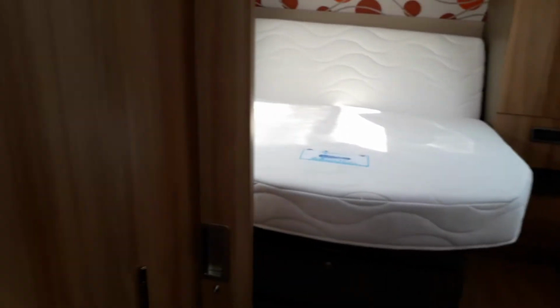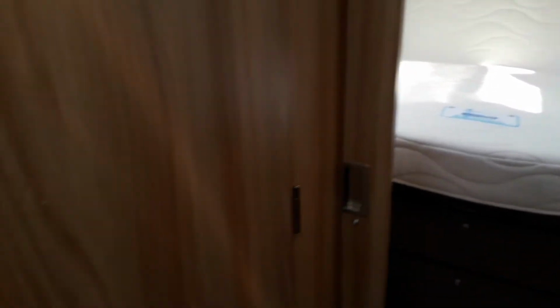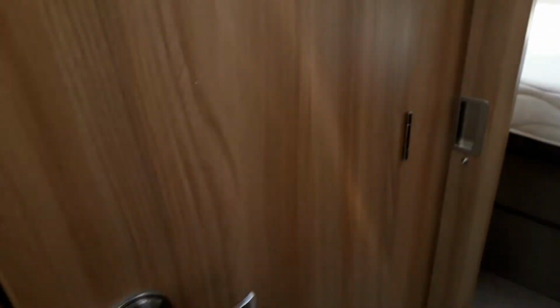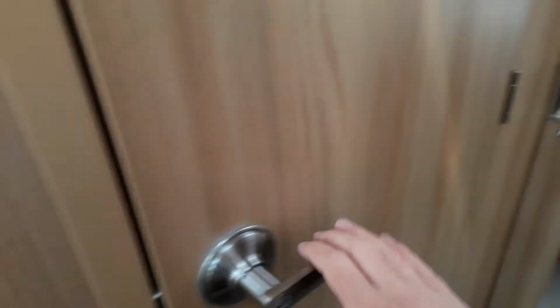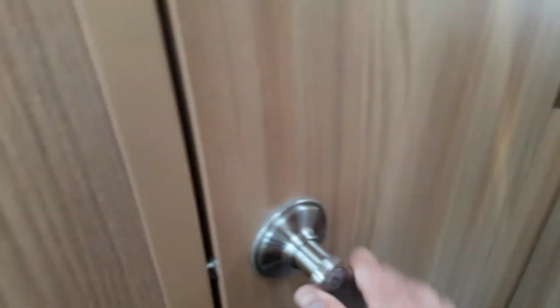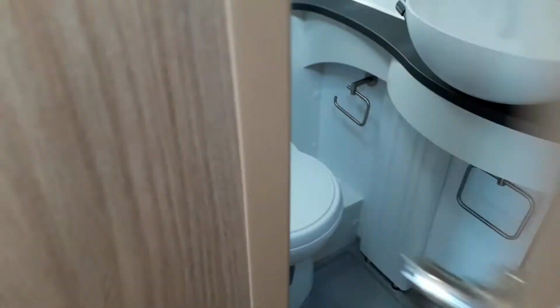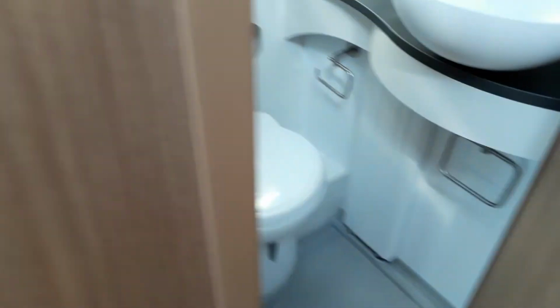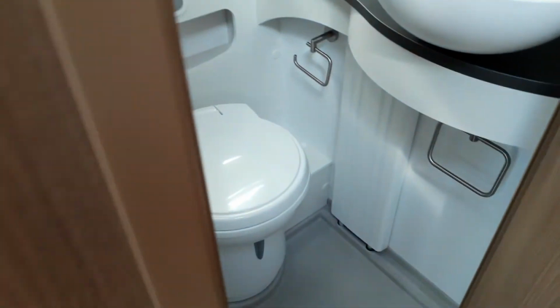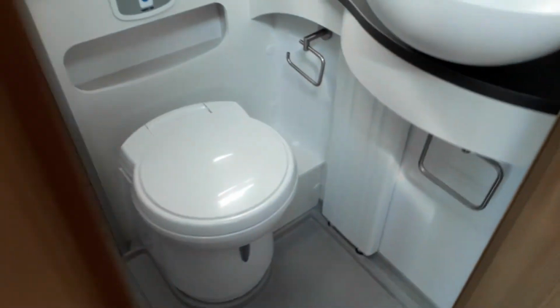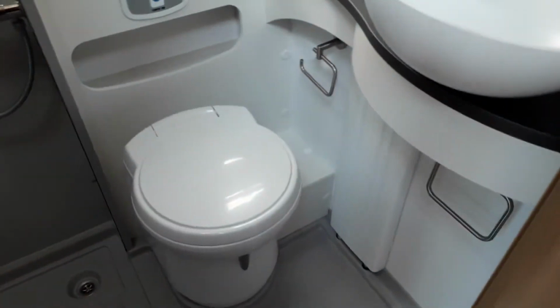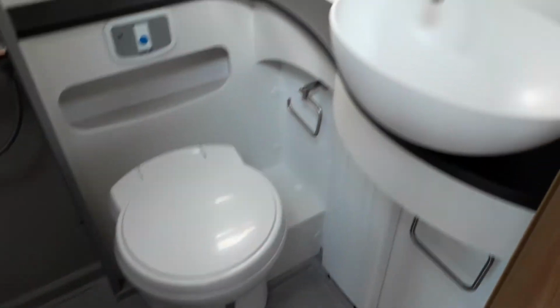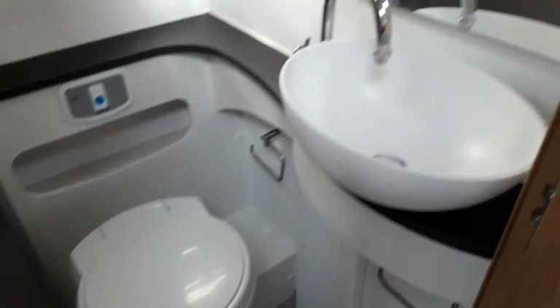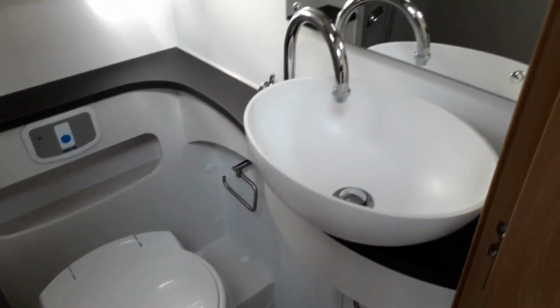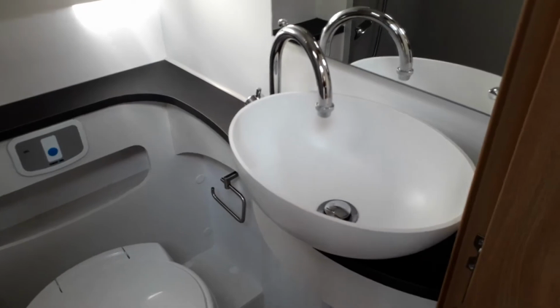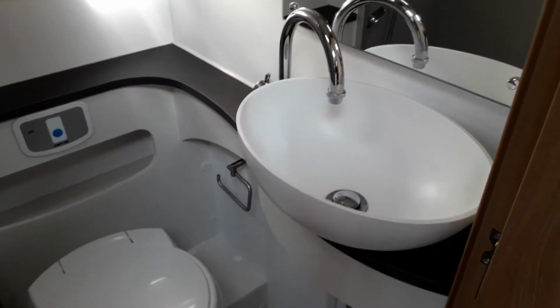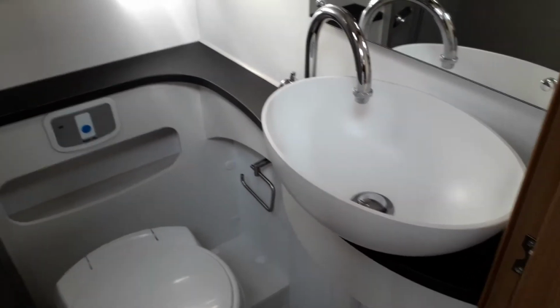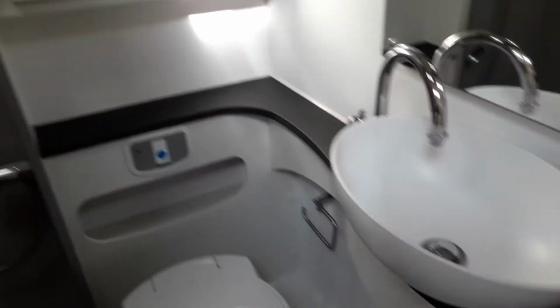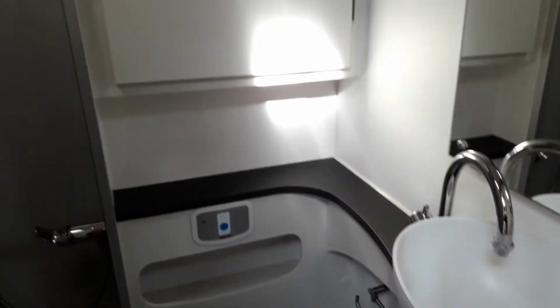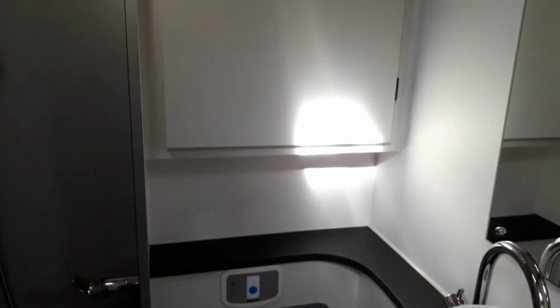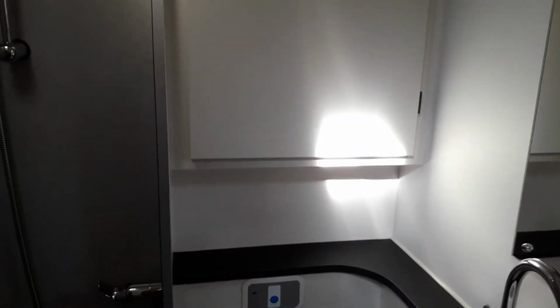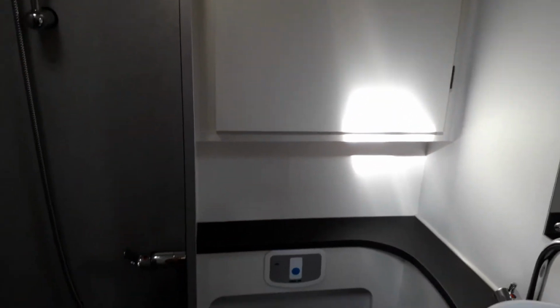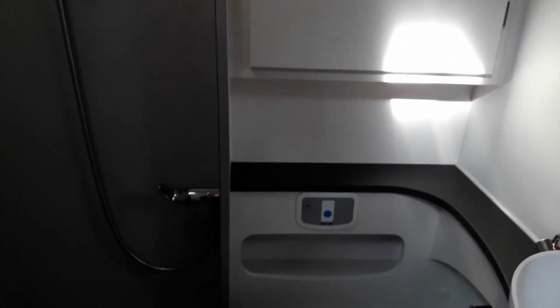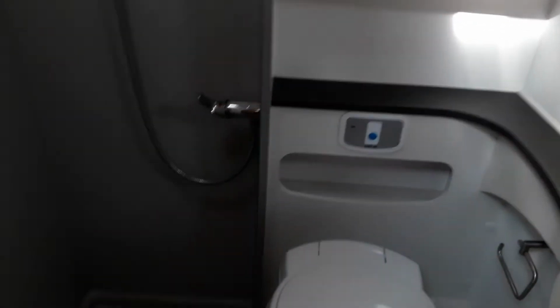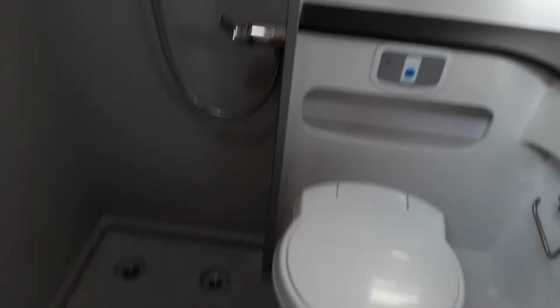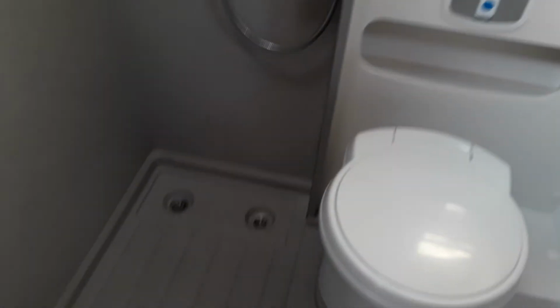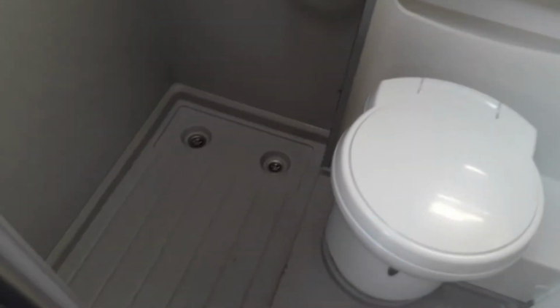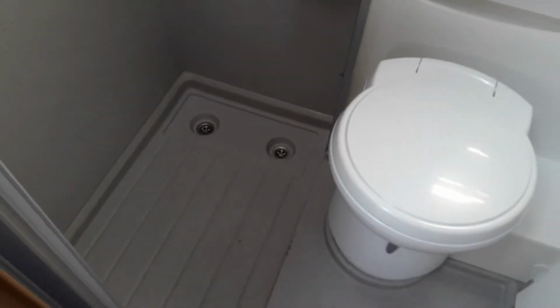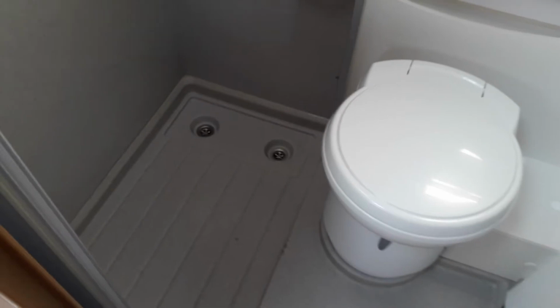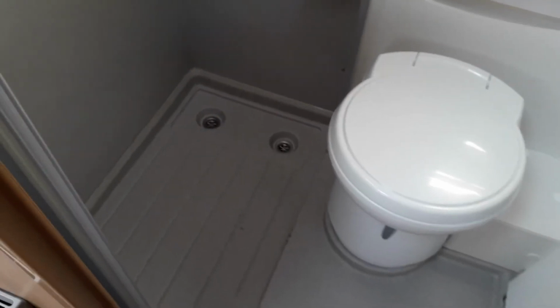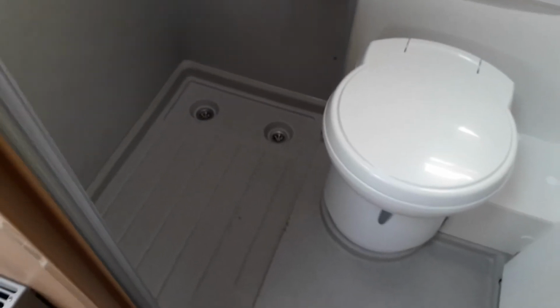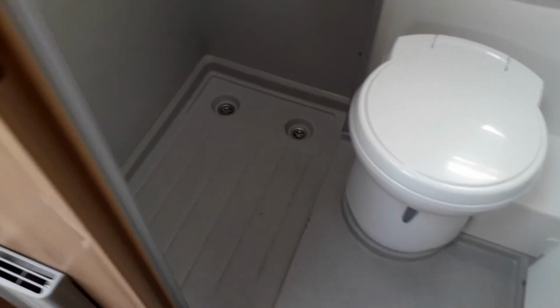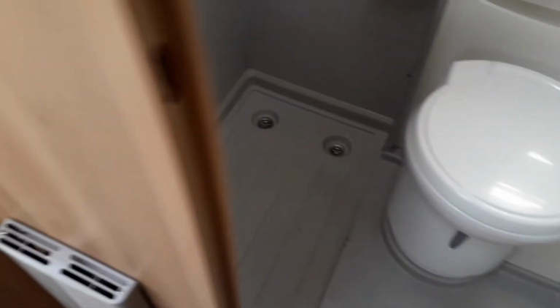Onto the washroom: there's an electric flush cassette toilet, a nice-sized wash basin, and a cupboard. We also have a shower area, which is quite large.